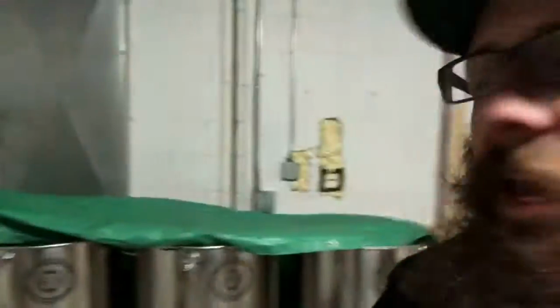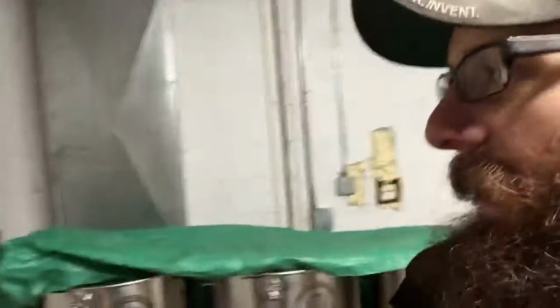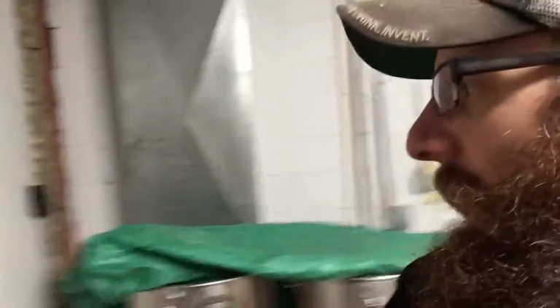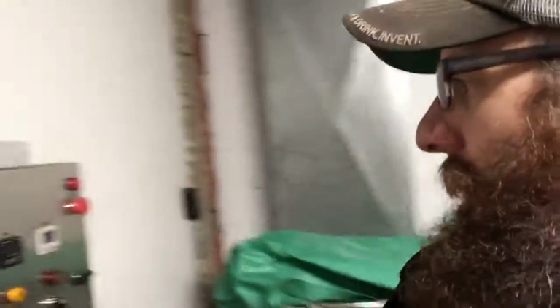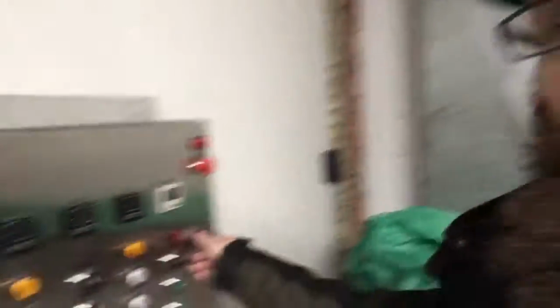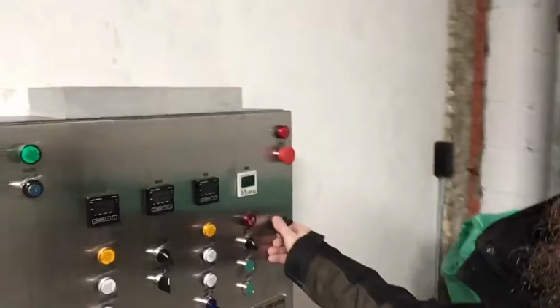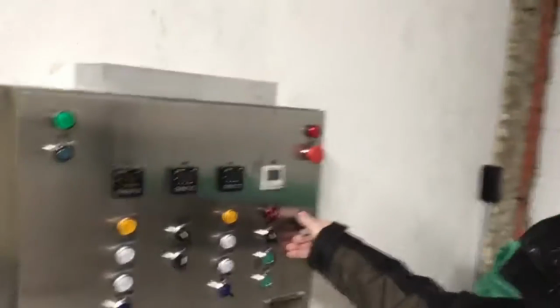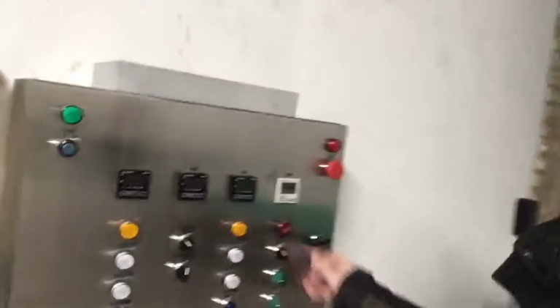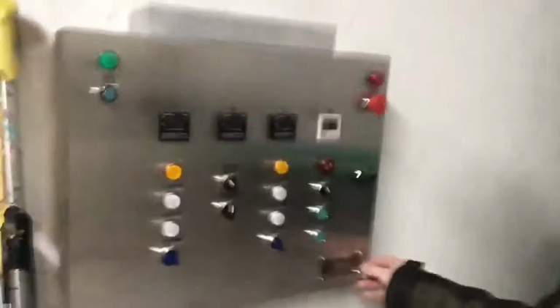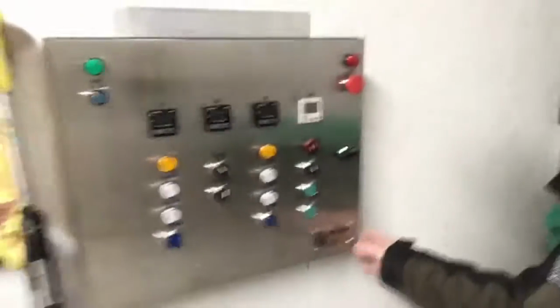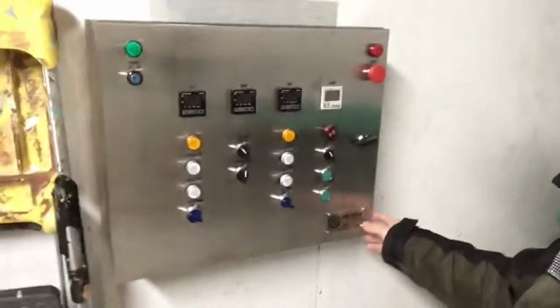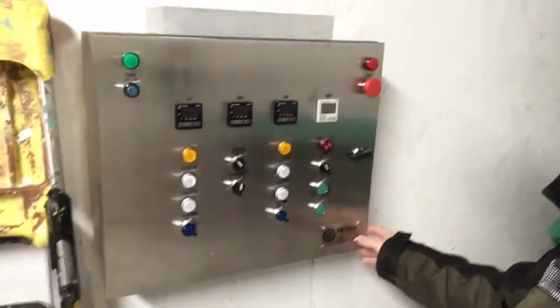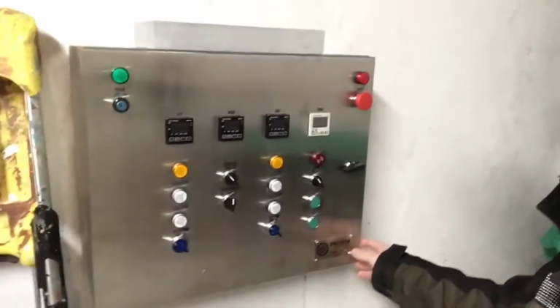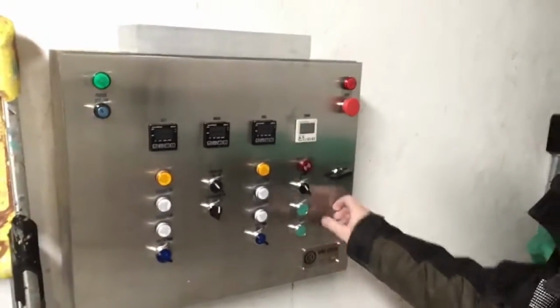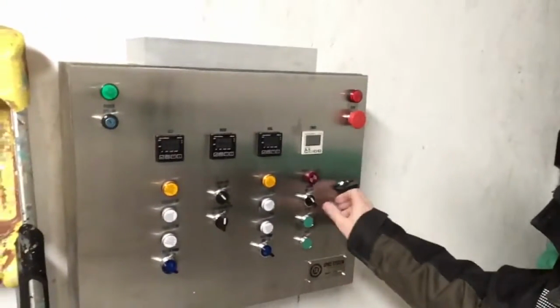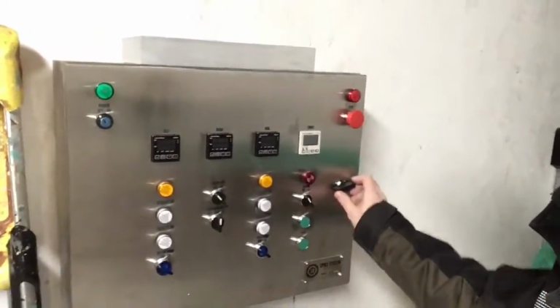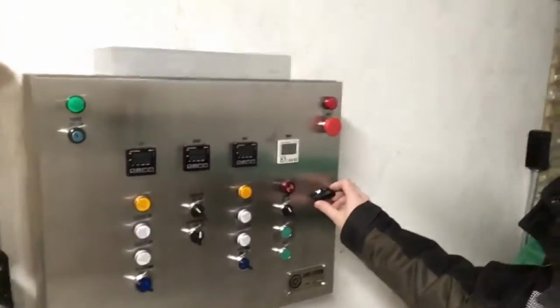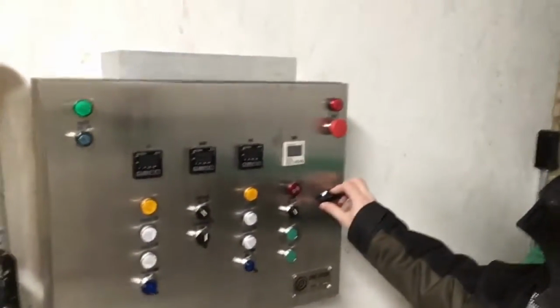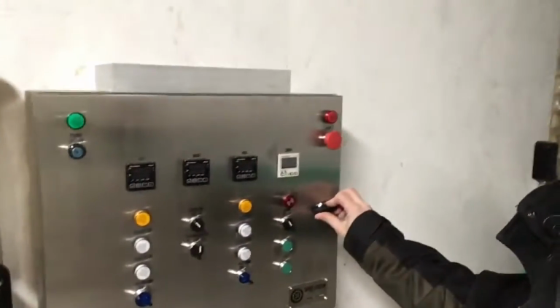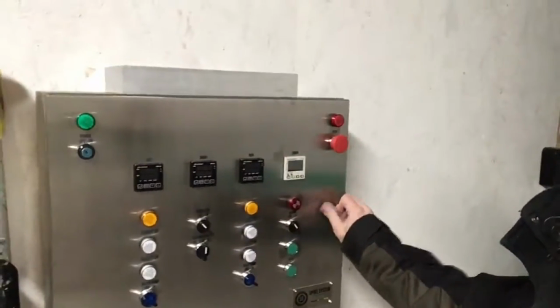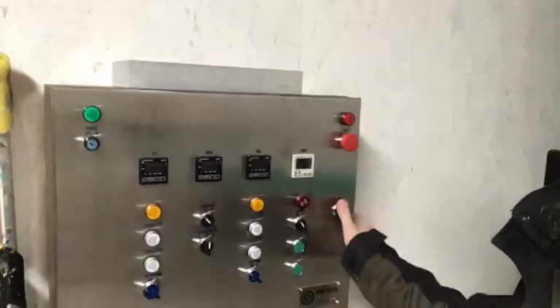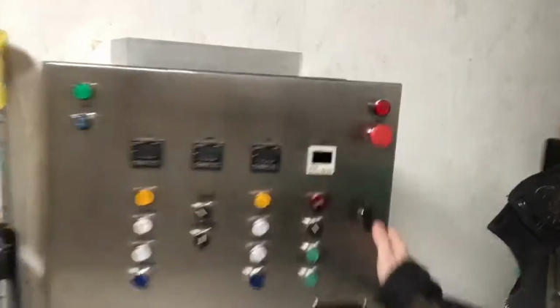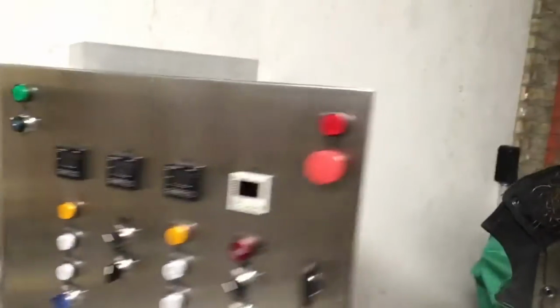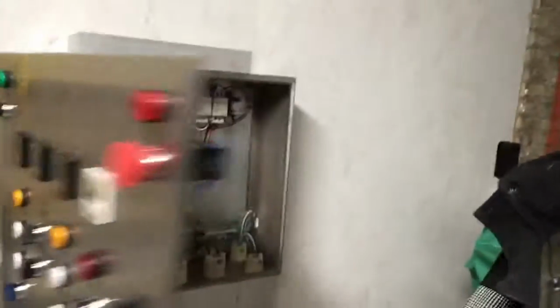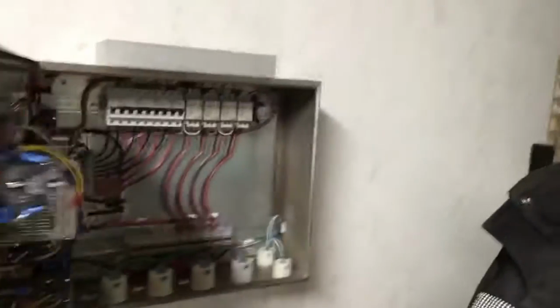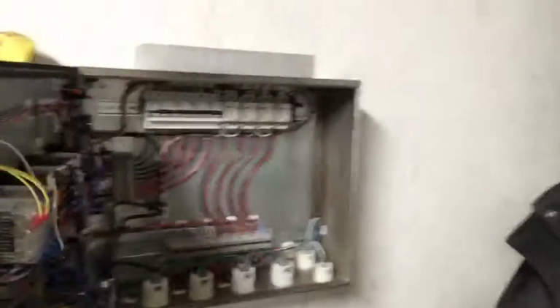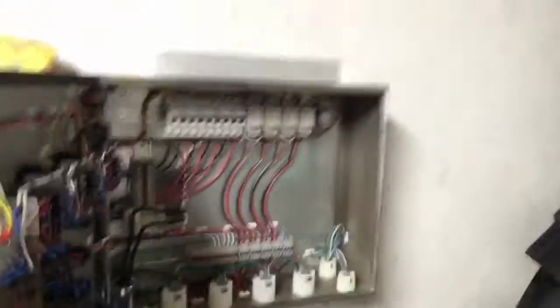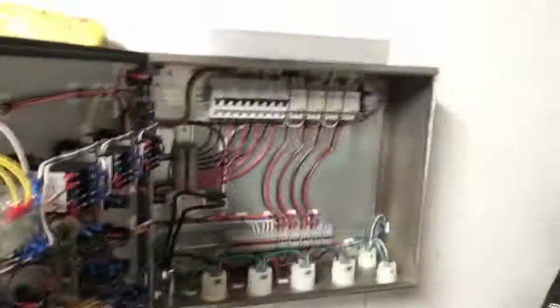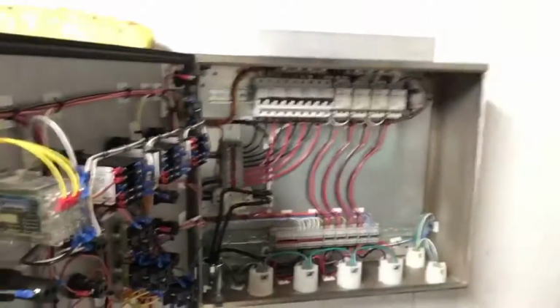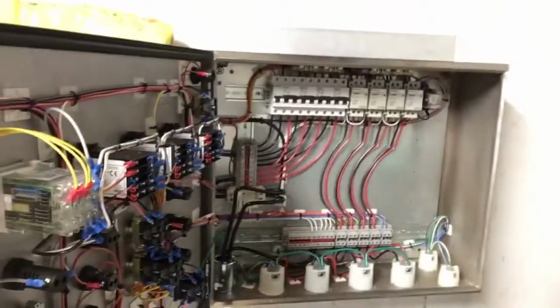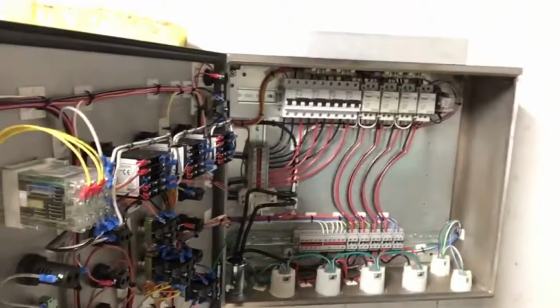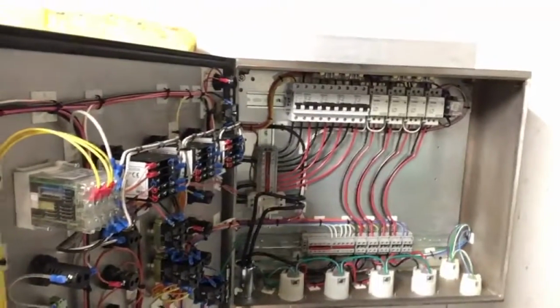And here is the electrical control panel for it. It's a 50-amp service, and that can do all the controlling right there.